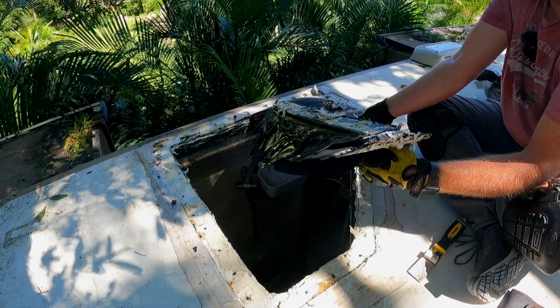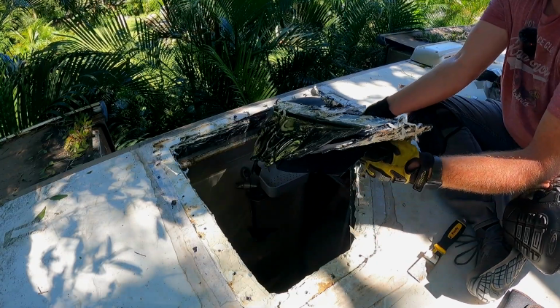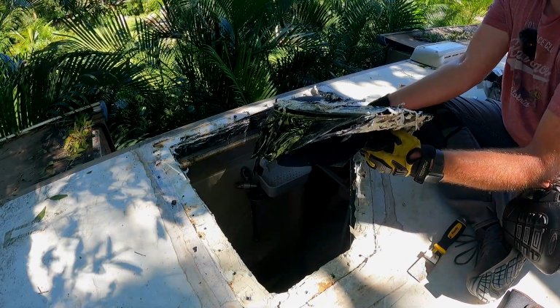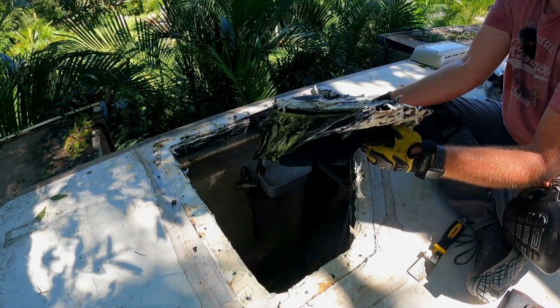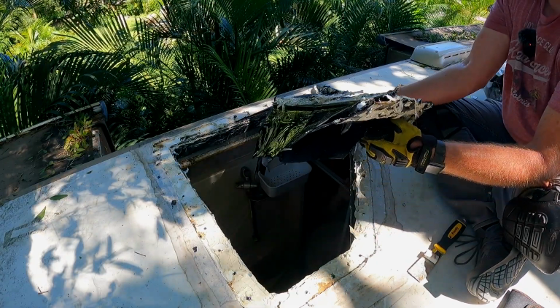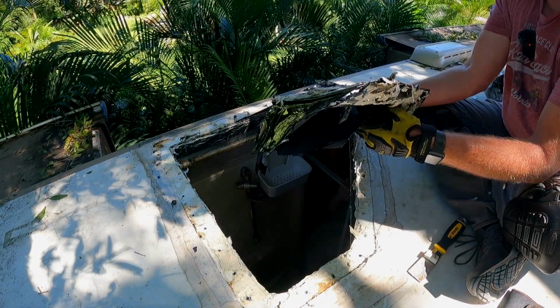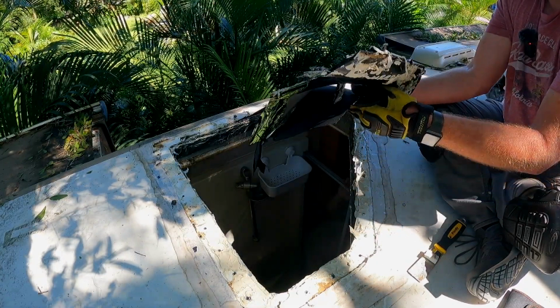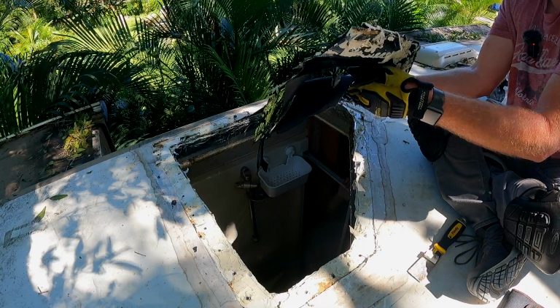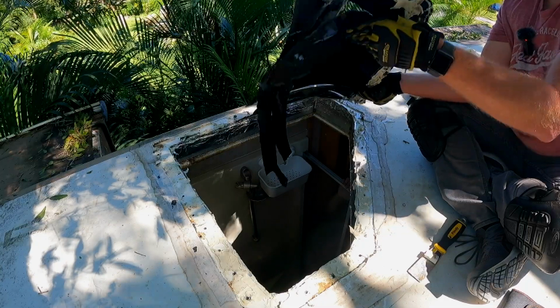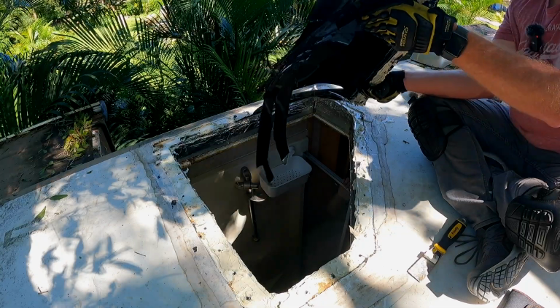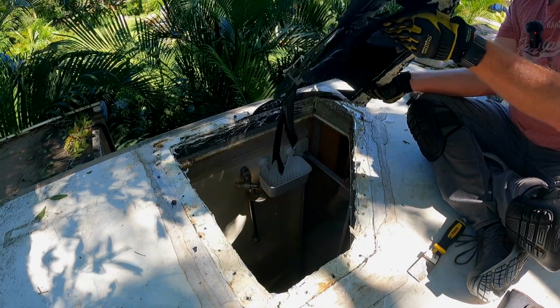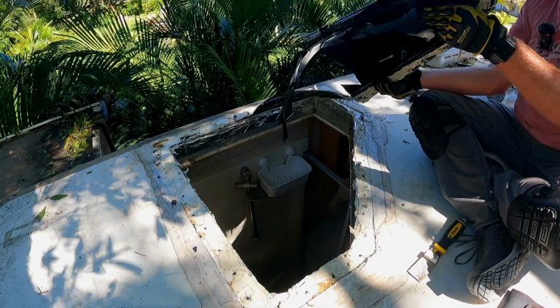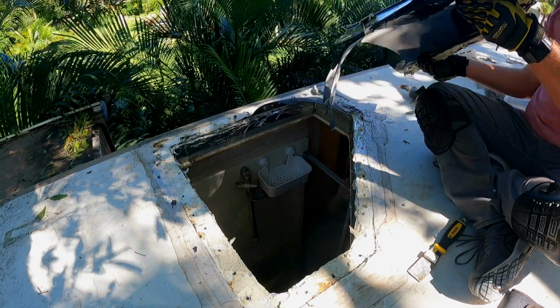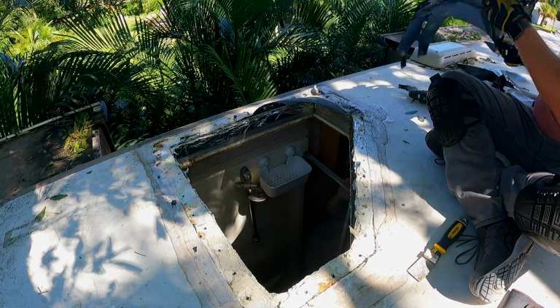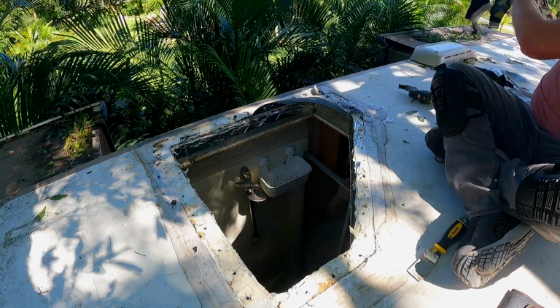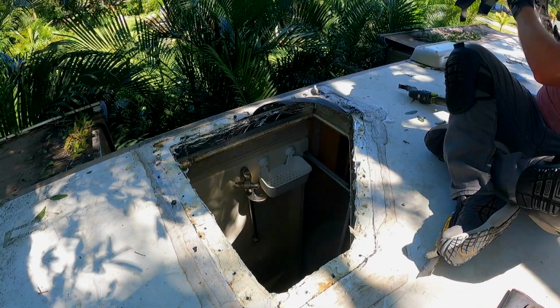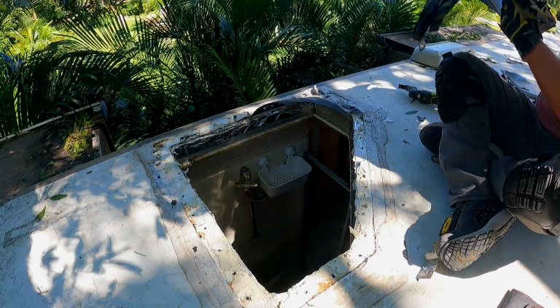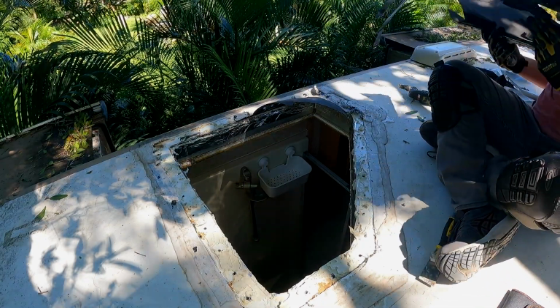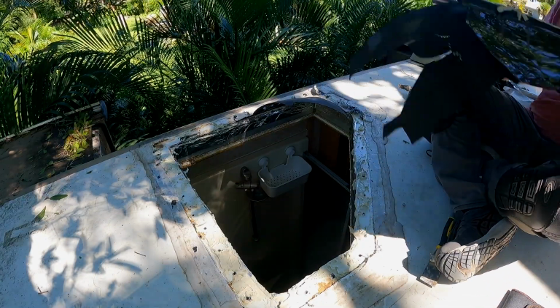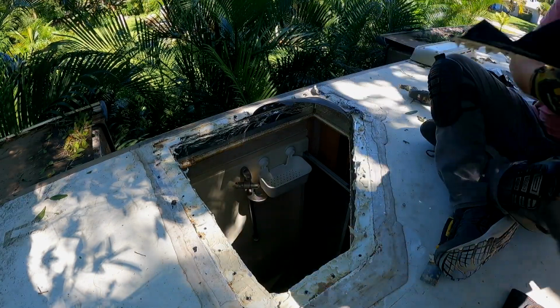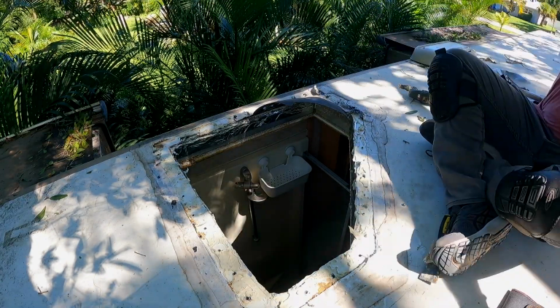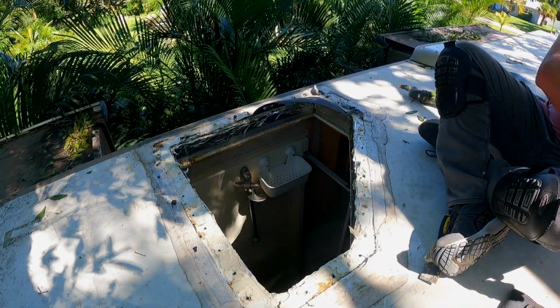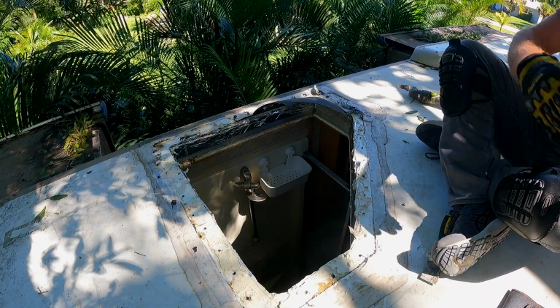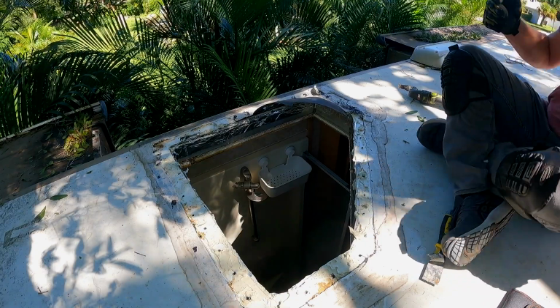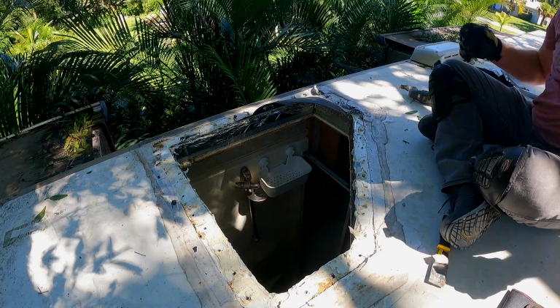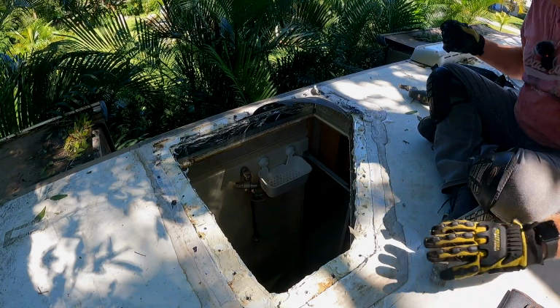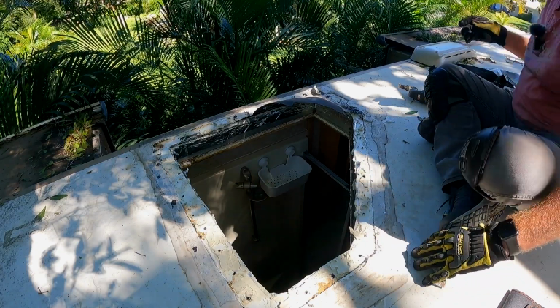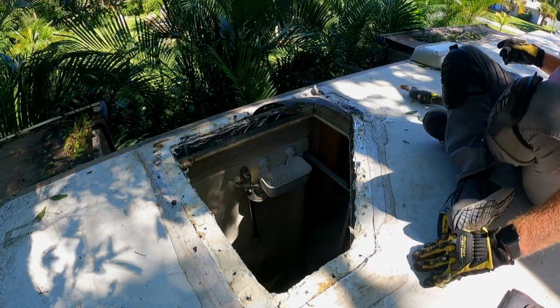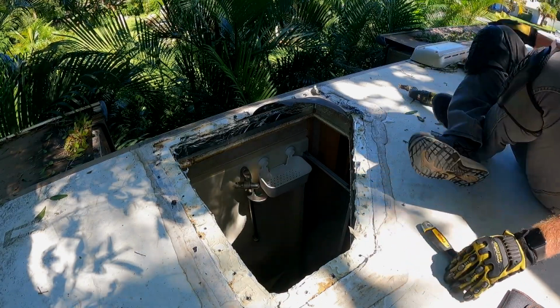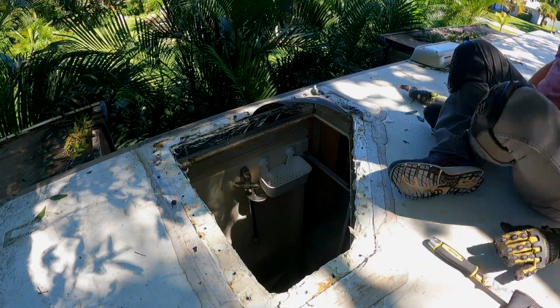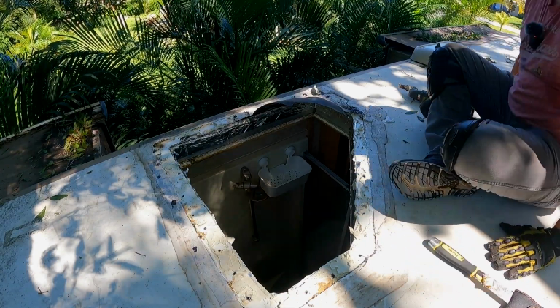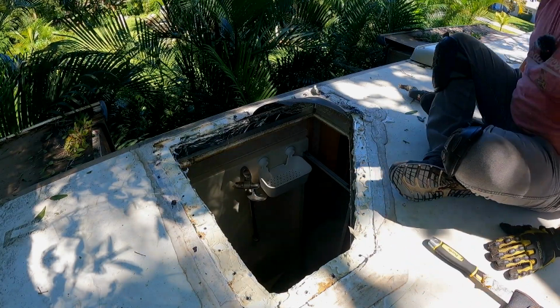It's amazing the skylight was still here at all. I mean, it should not even come close to being that brittle.